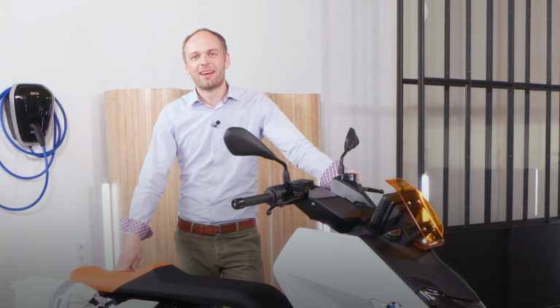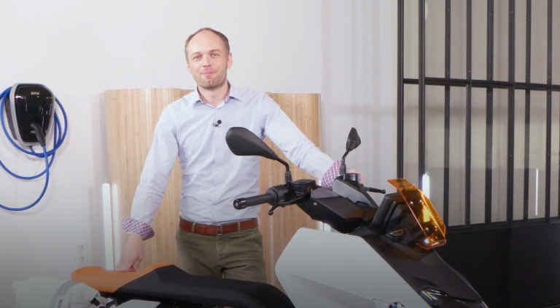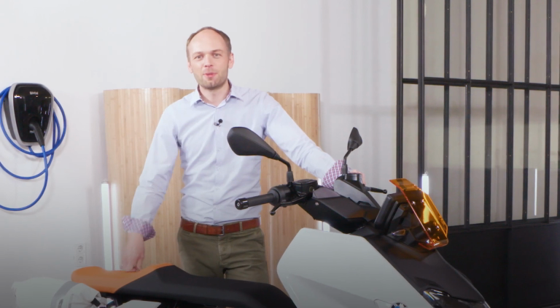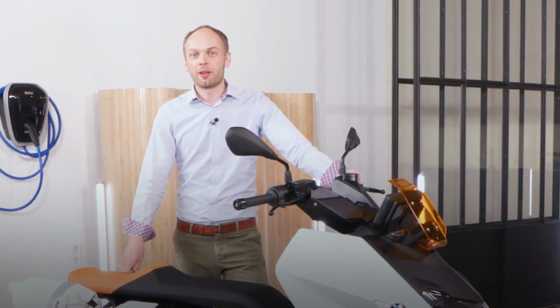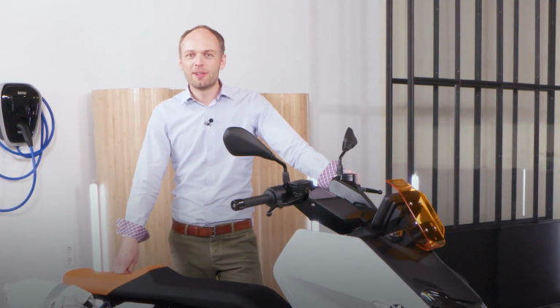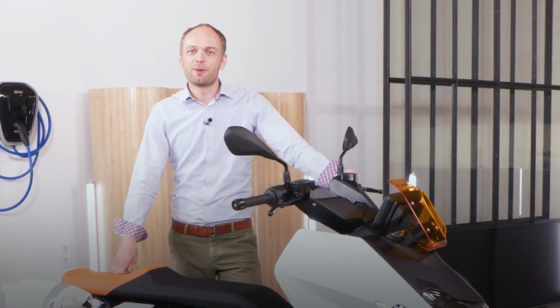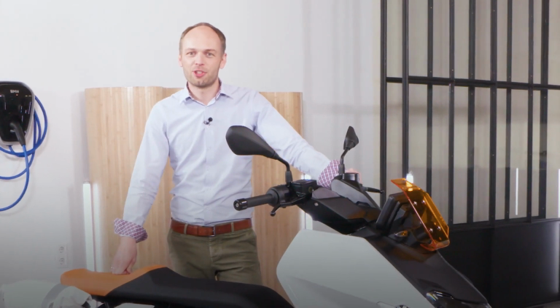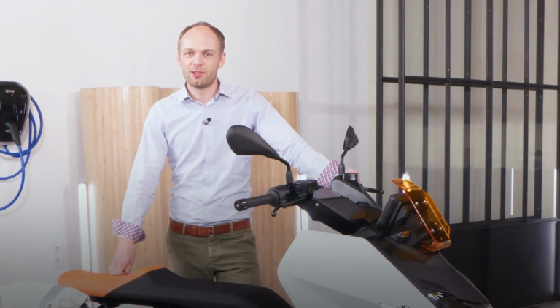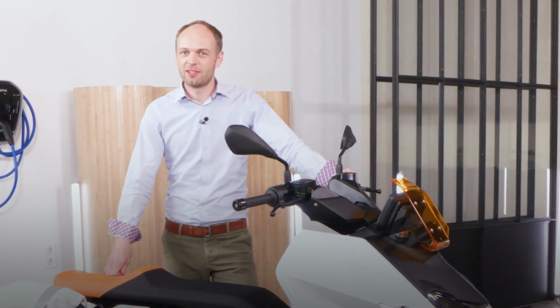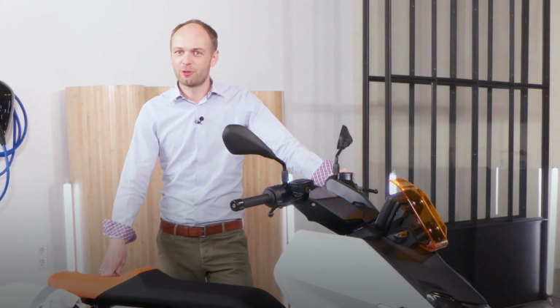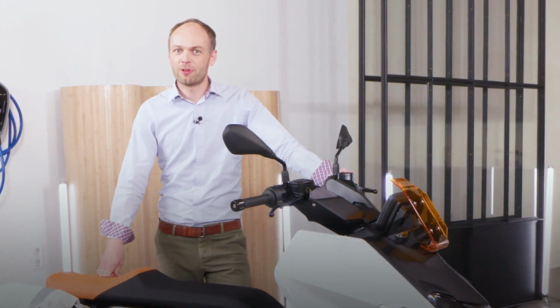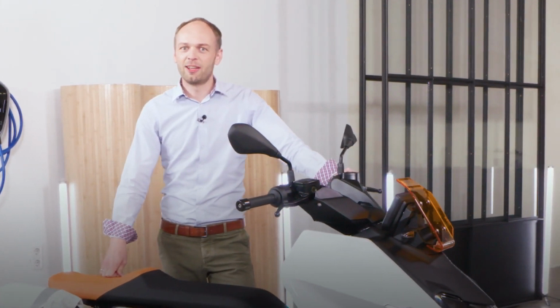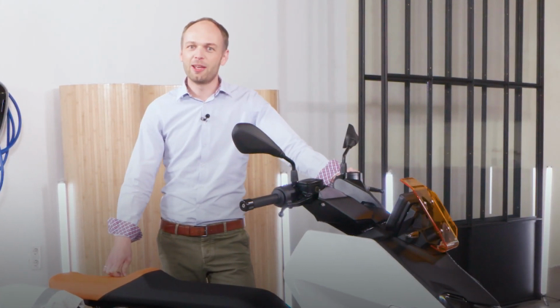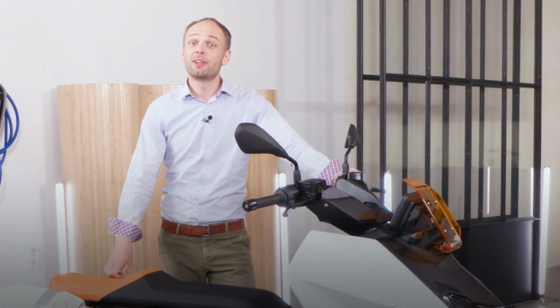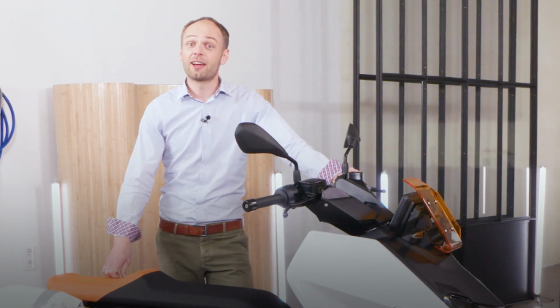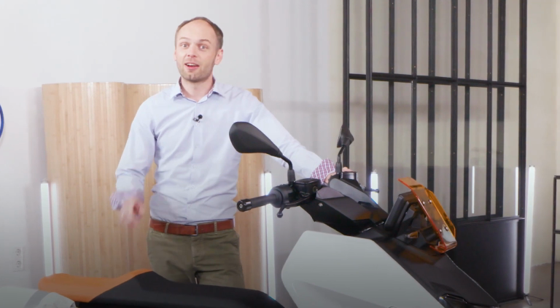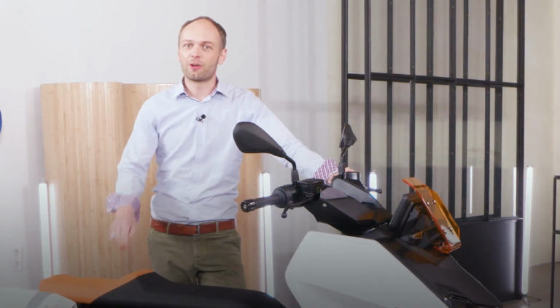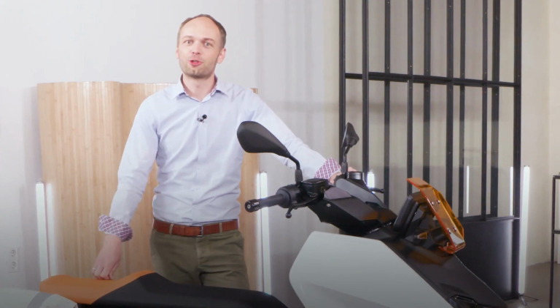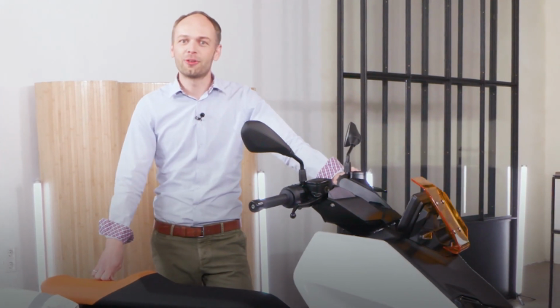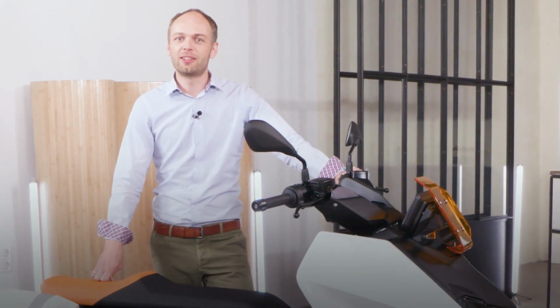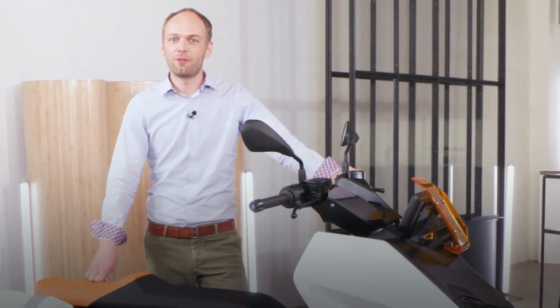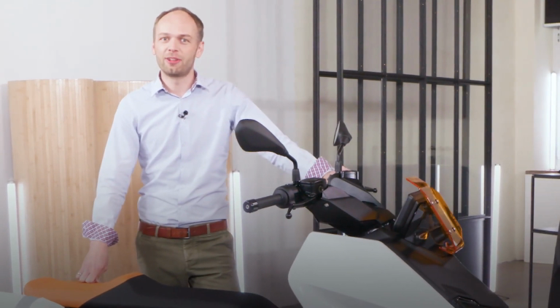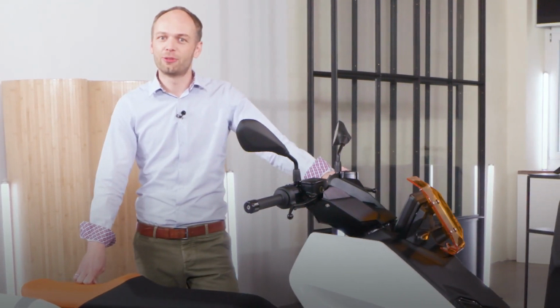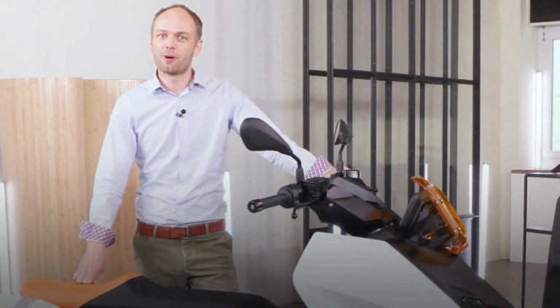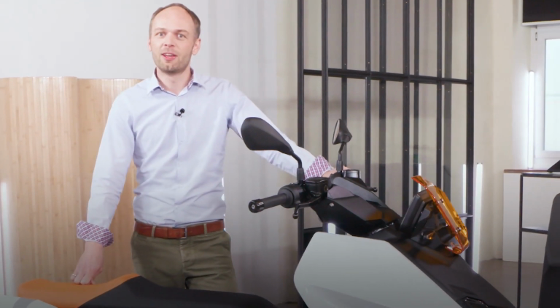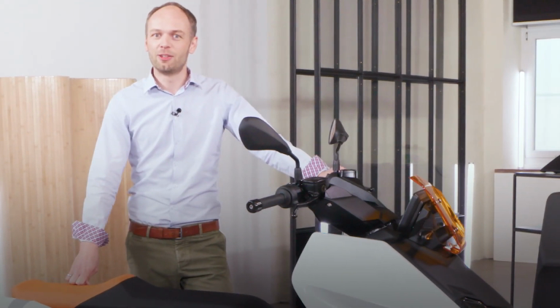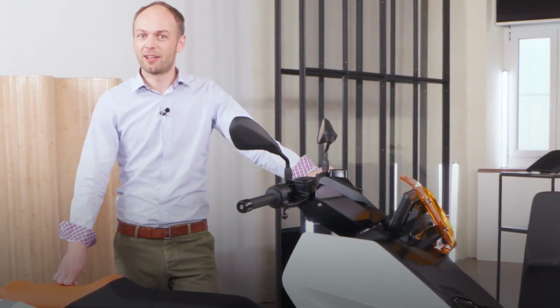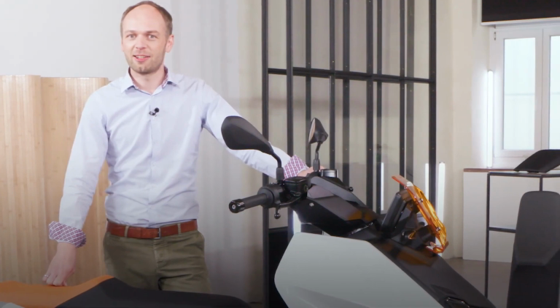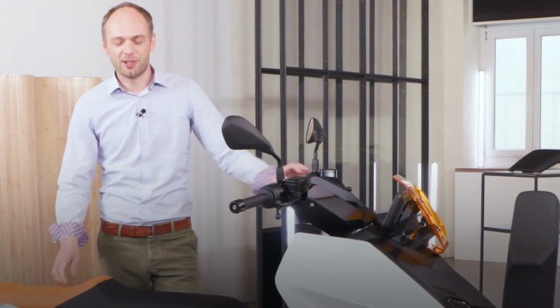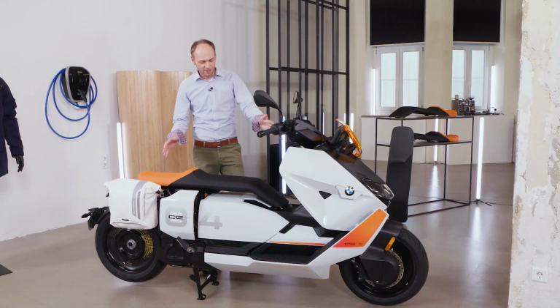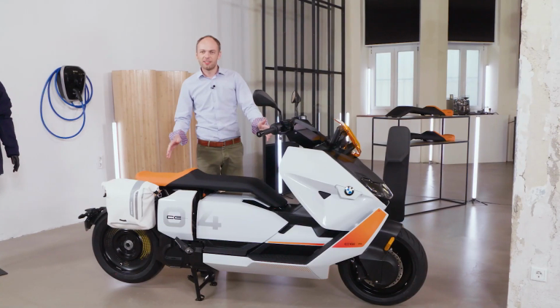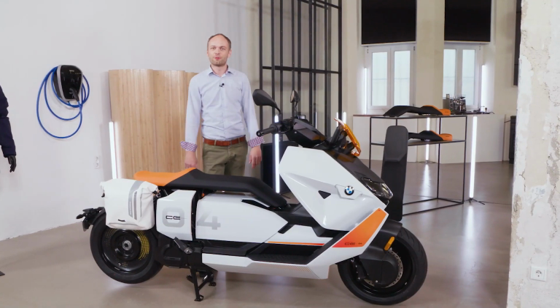Hi, my name is Florian Röhmhild. I'm the project leader of the CE 04, and today my colleagues and I are going to show you in detail everything you need to know about the new and exciting scooter, the CE 04.